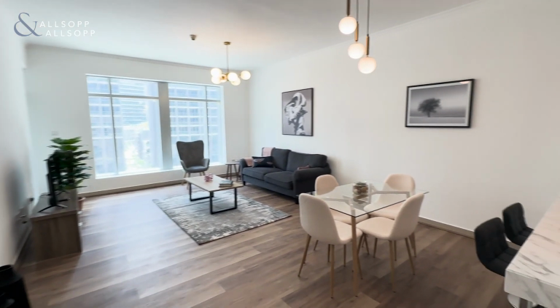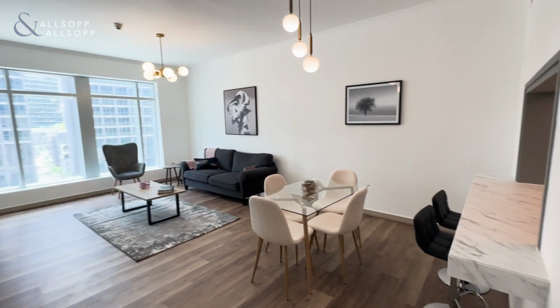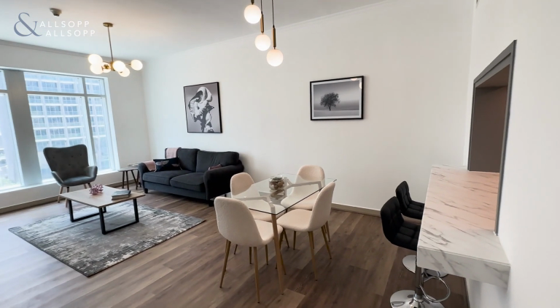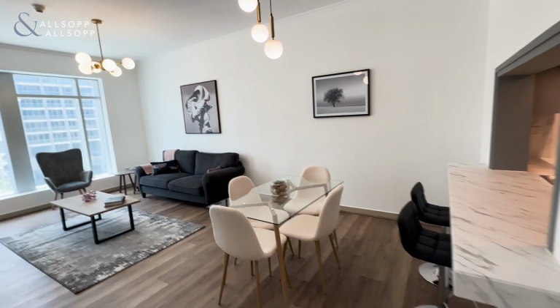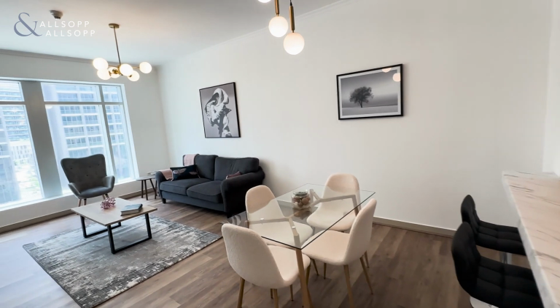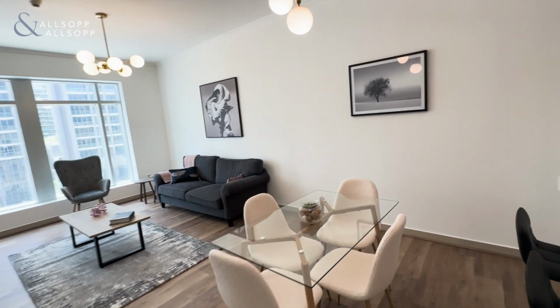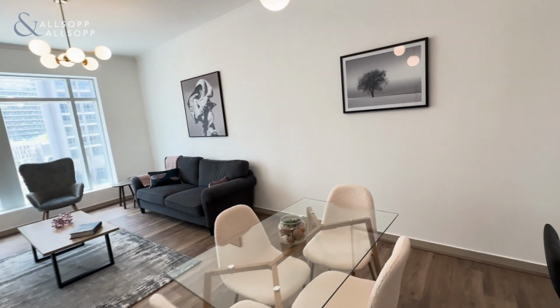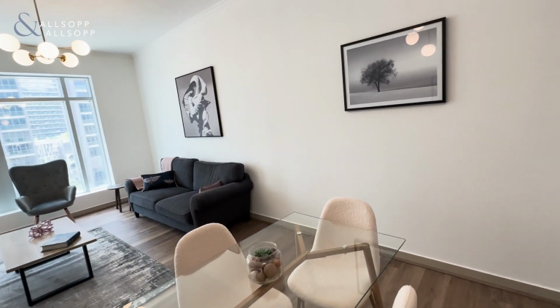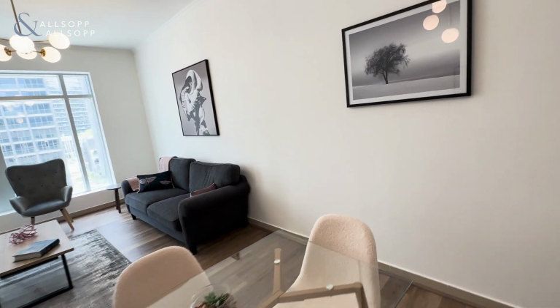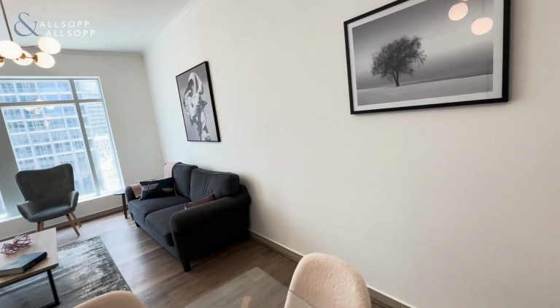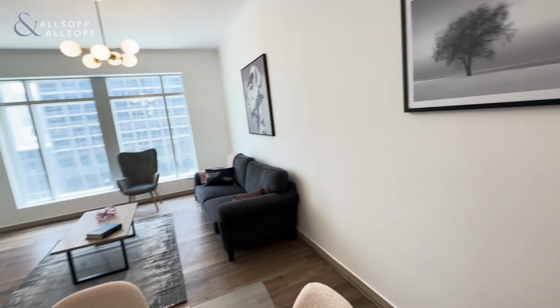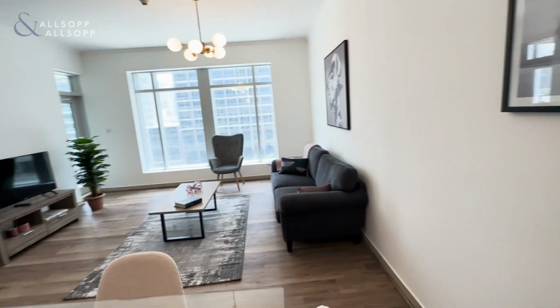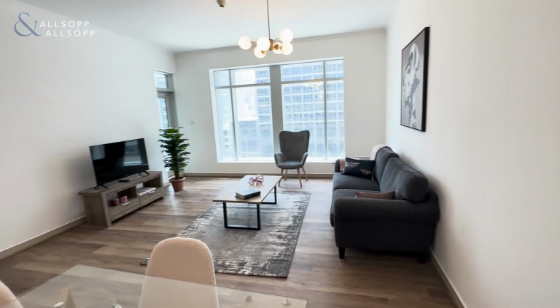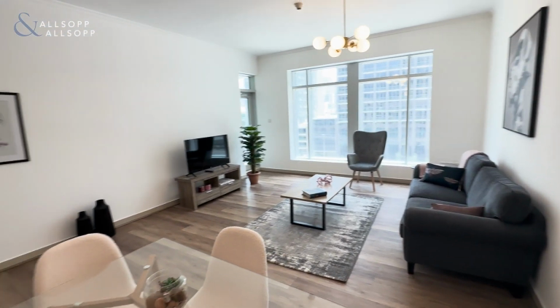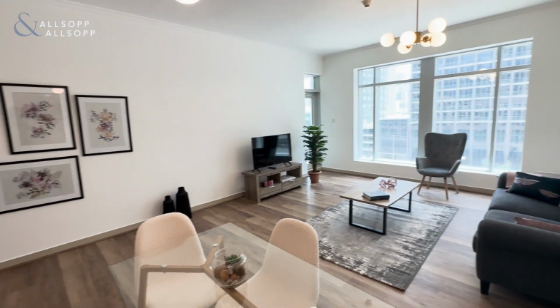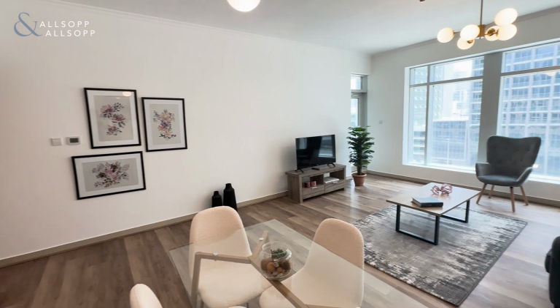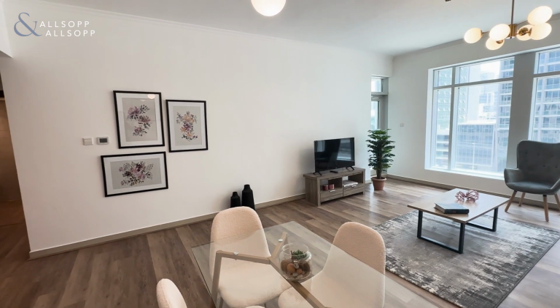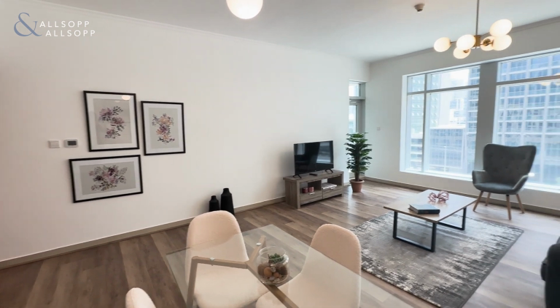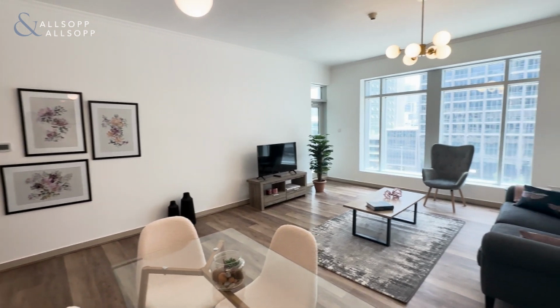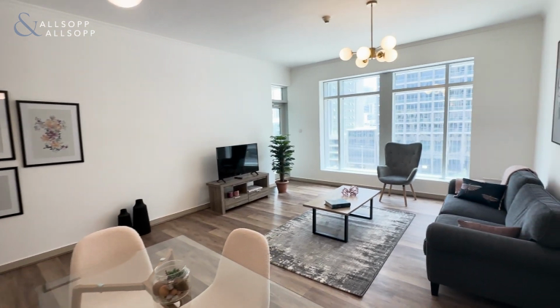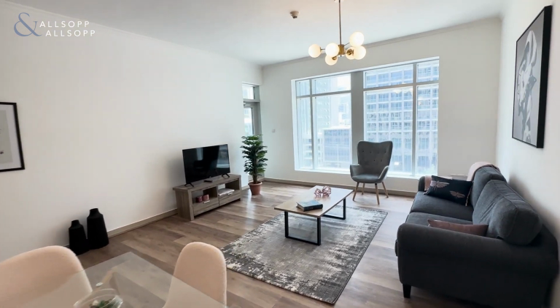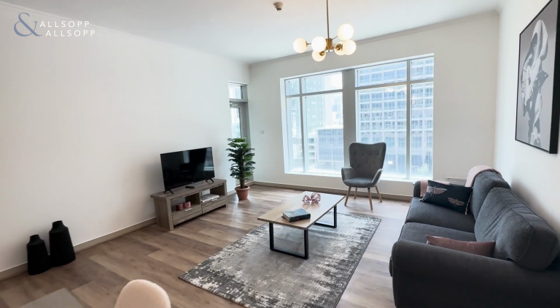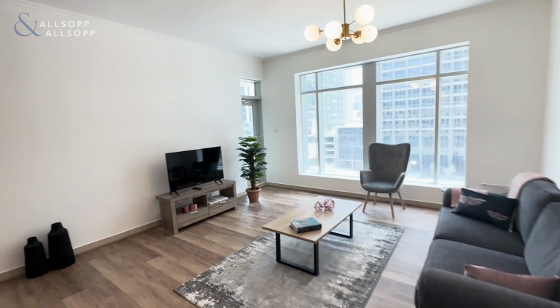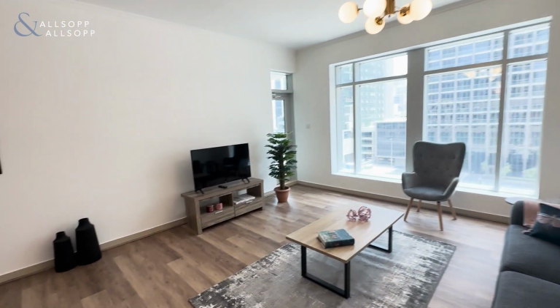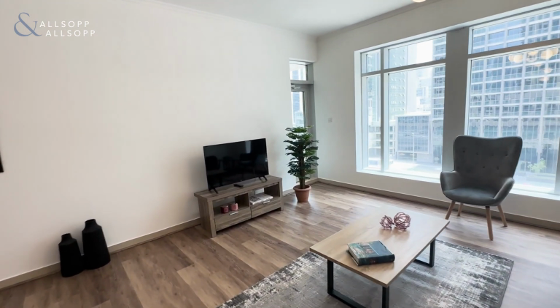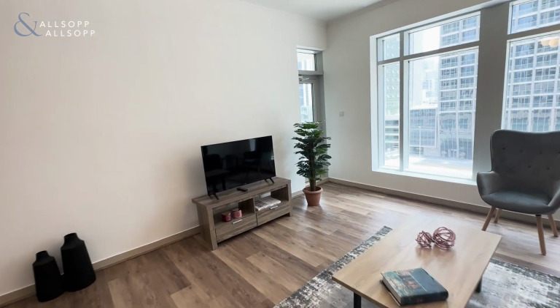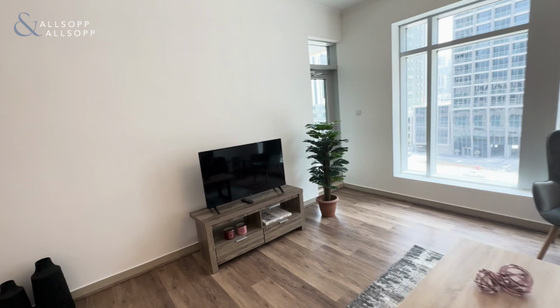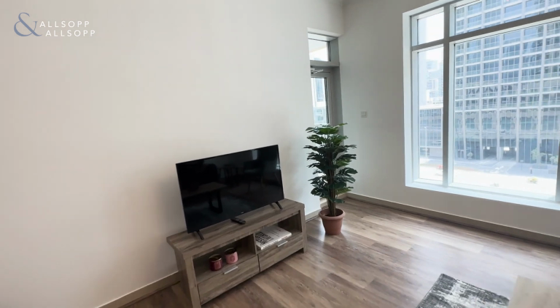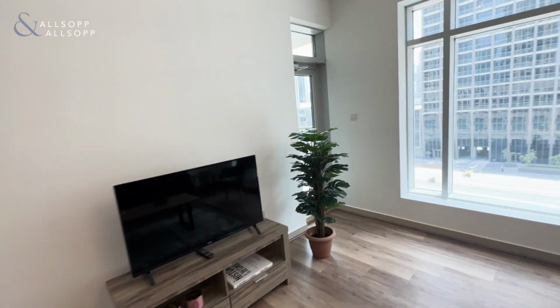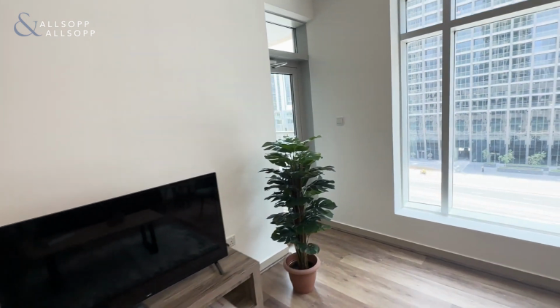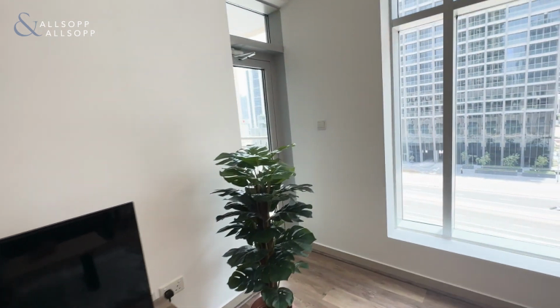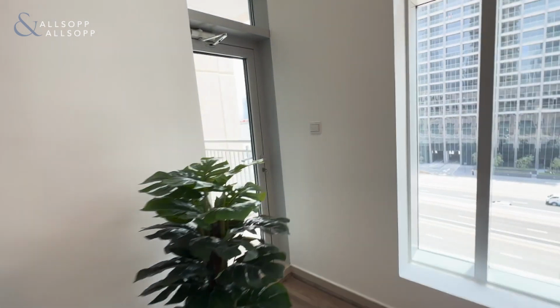And here is the living room. Amazing and fresh clean look there. The property measures 906 square foot and it is vacant for rent.